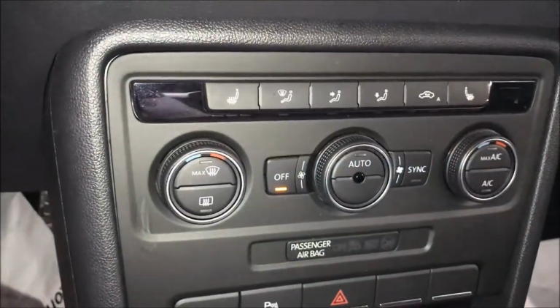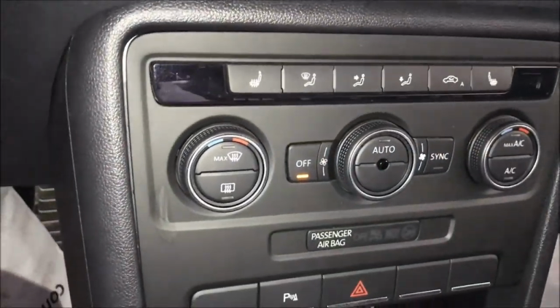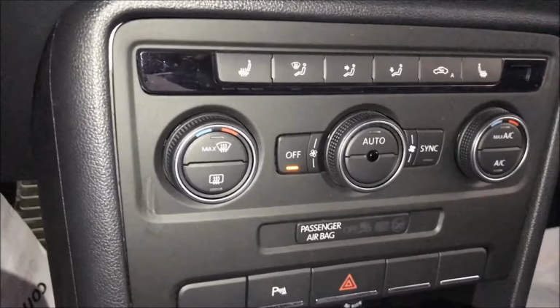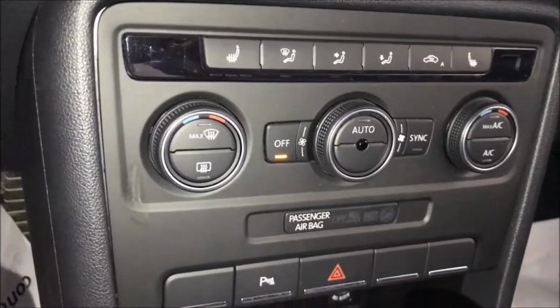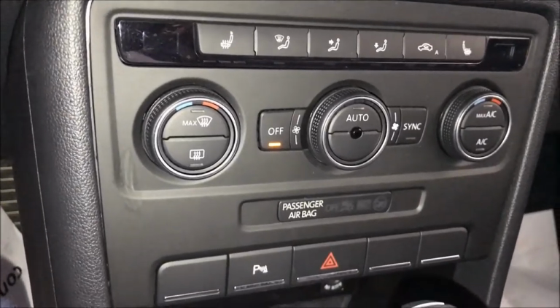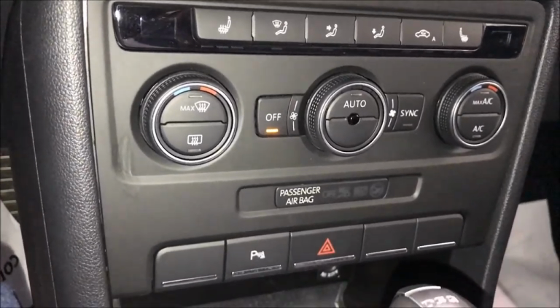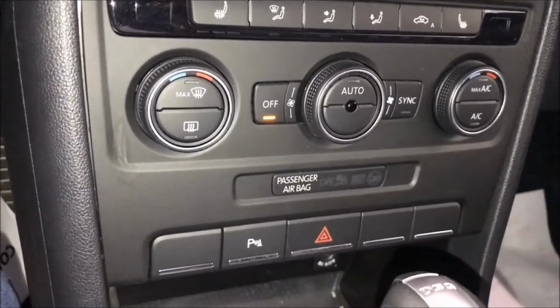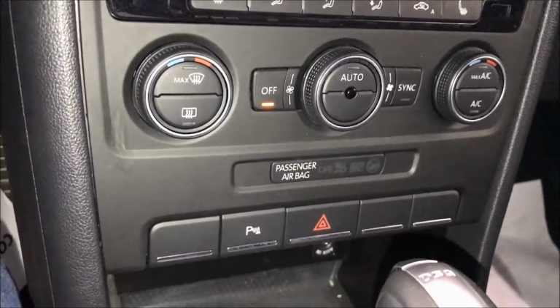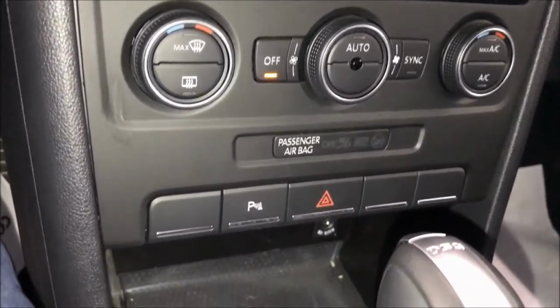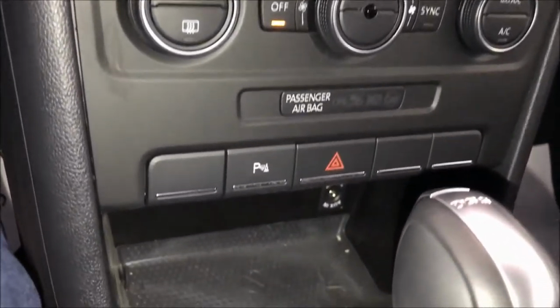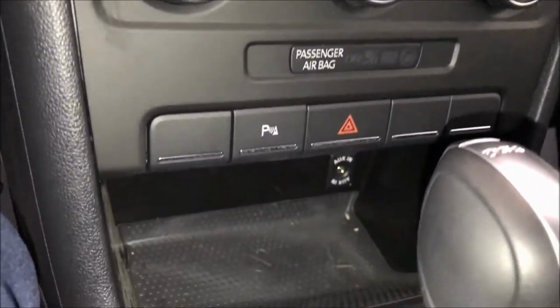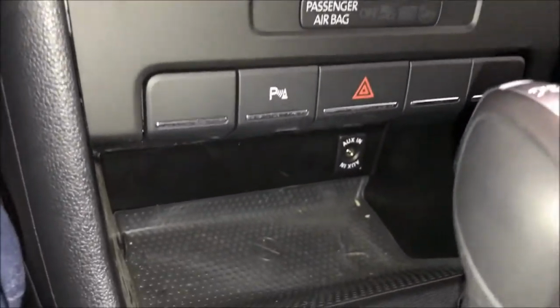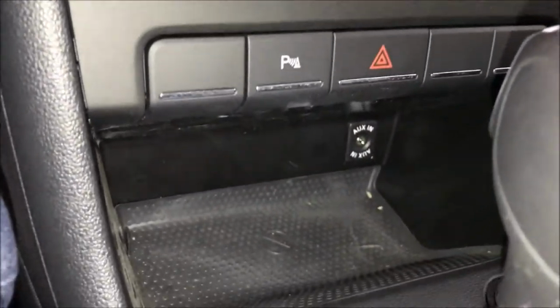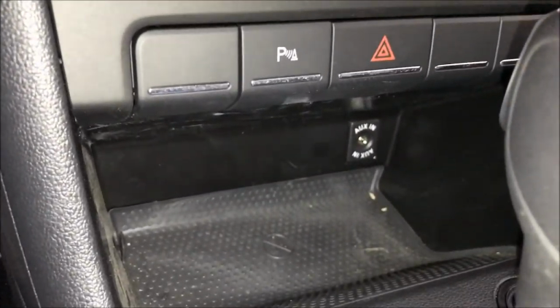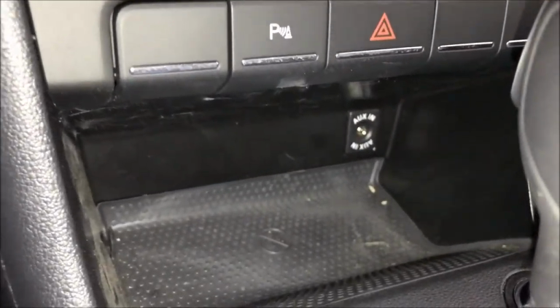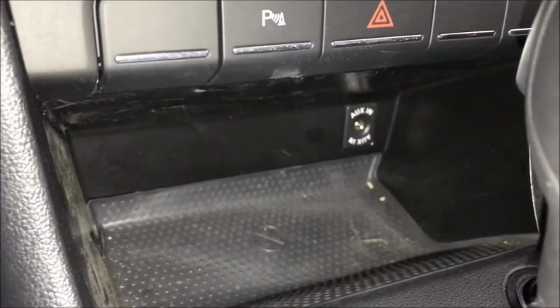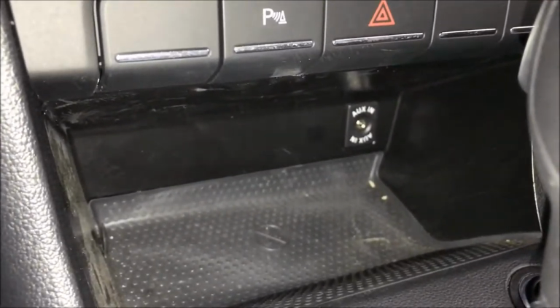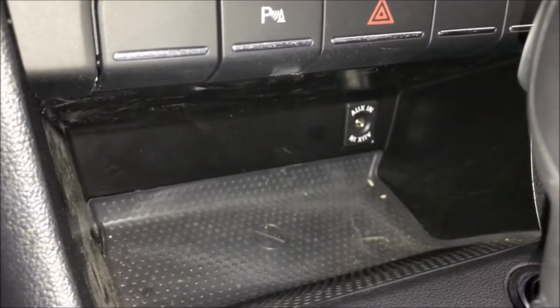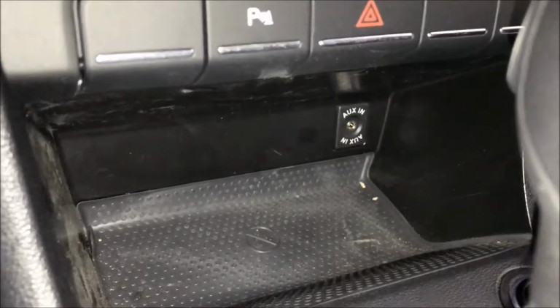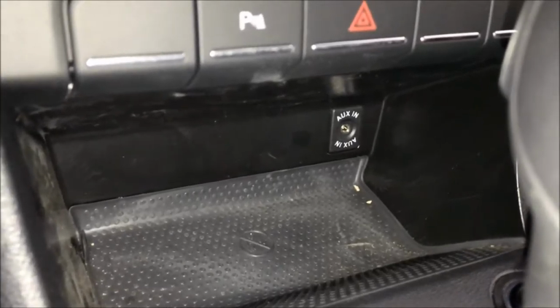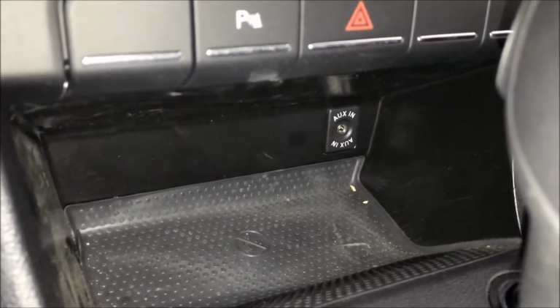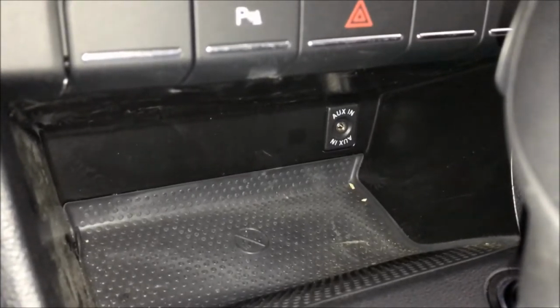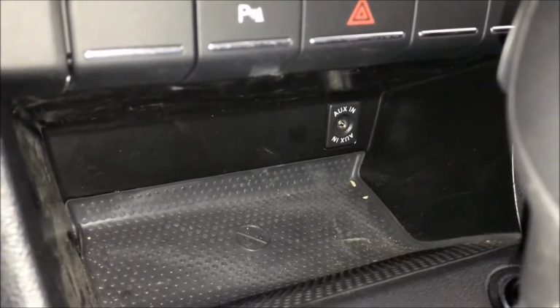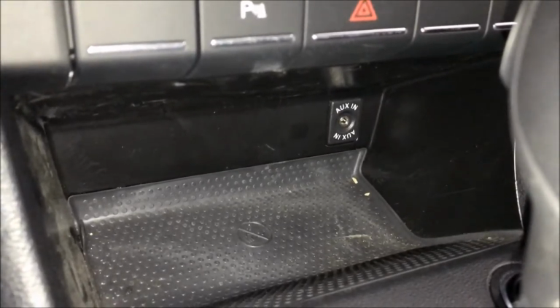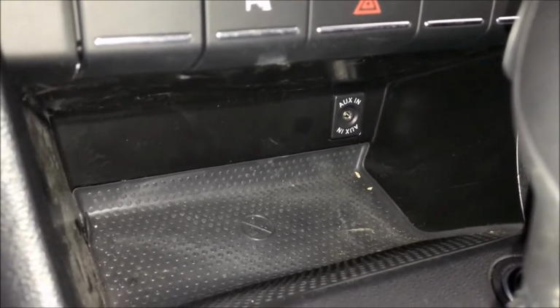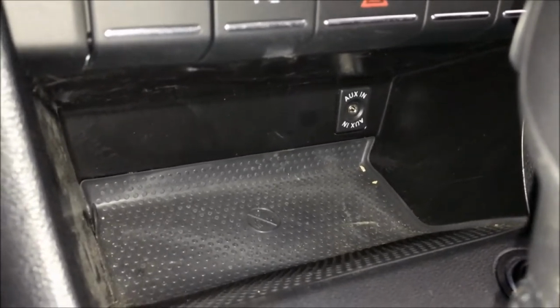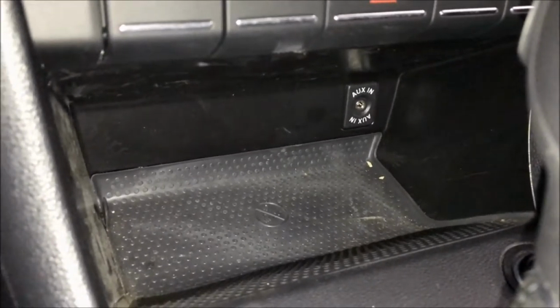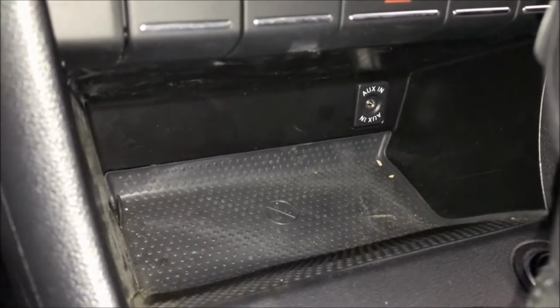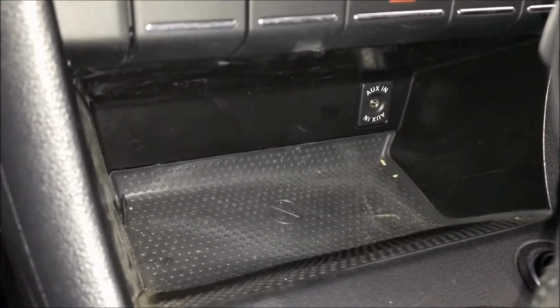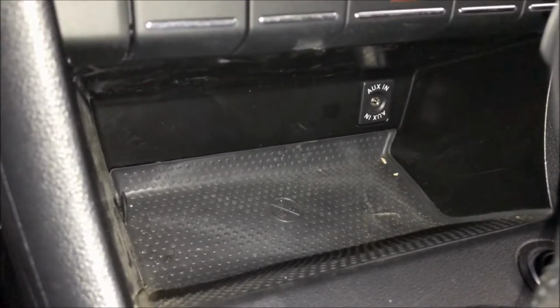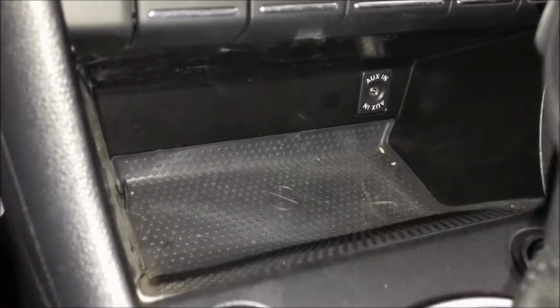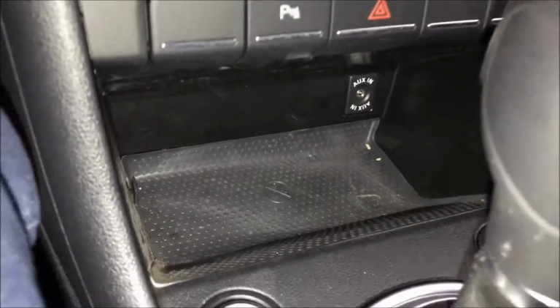The dual-zone air conditioner has separate temperature control for the driver and front passenger. Both front passengers can therefore set their preferred temperature individually.